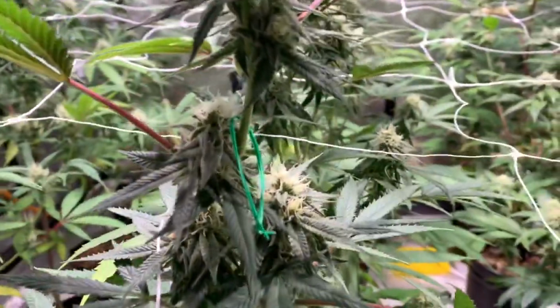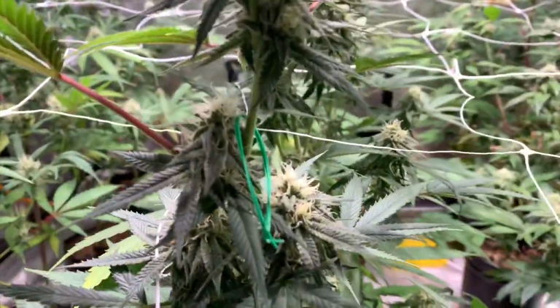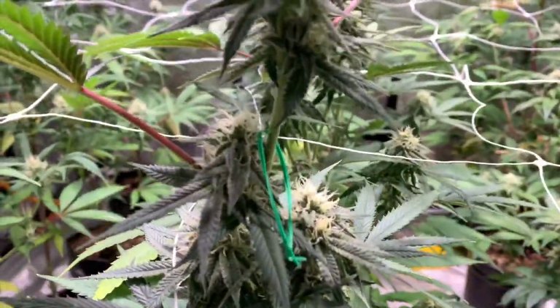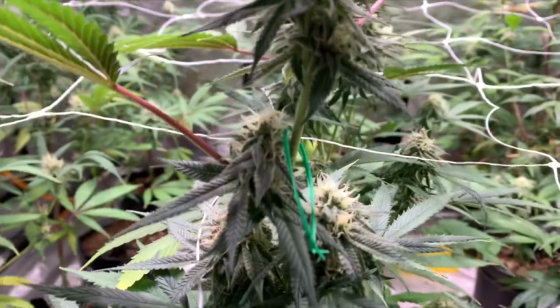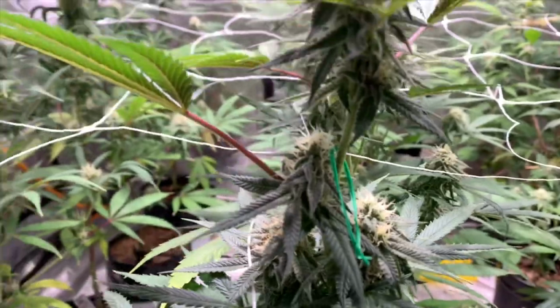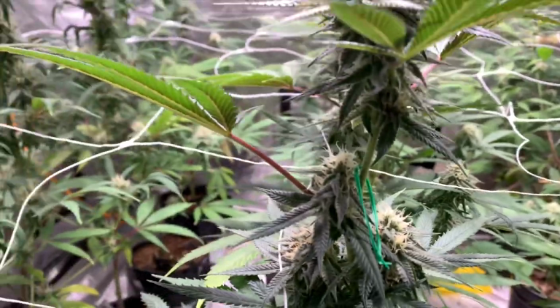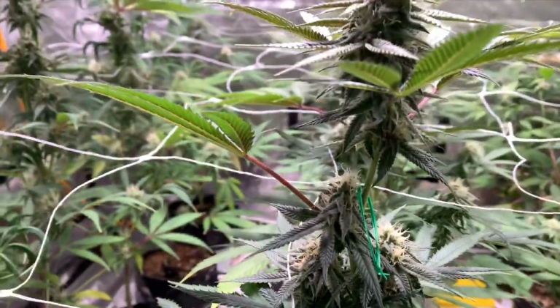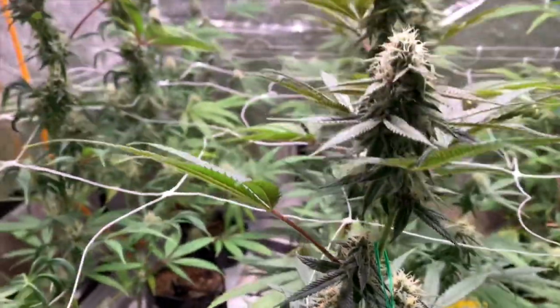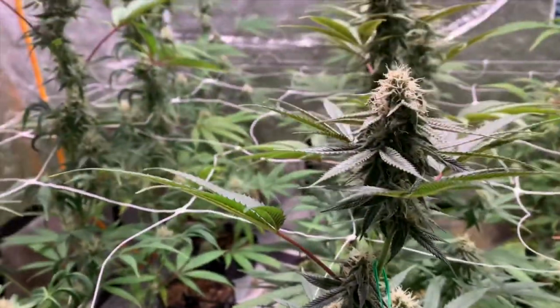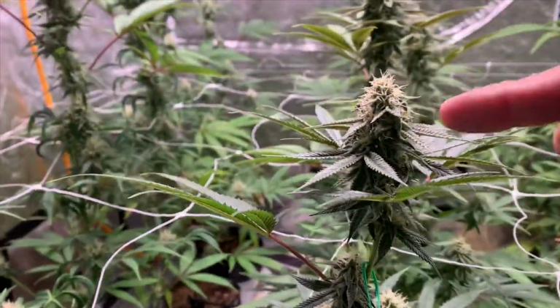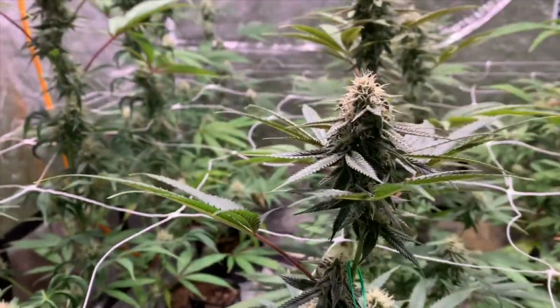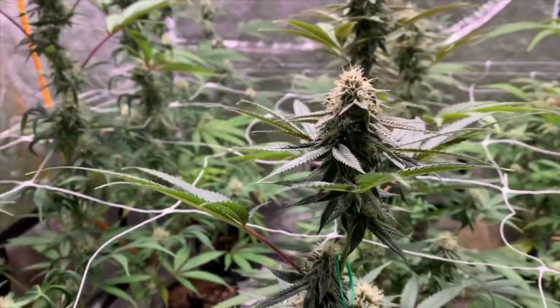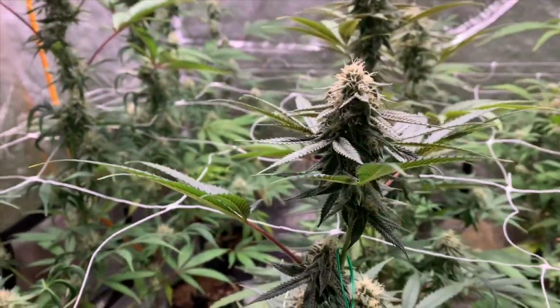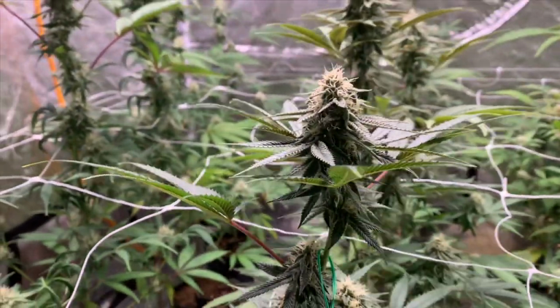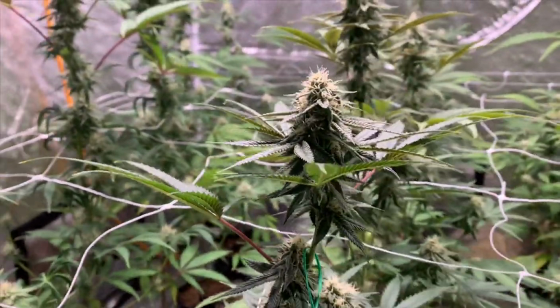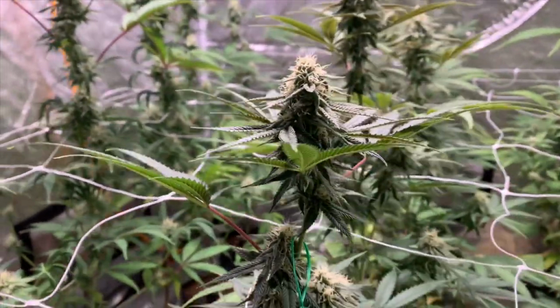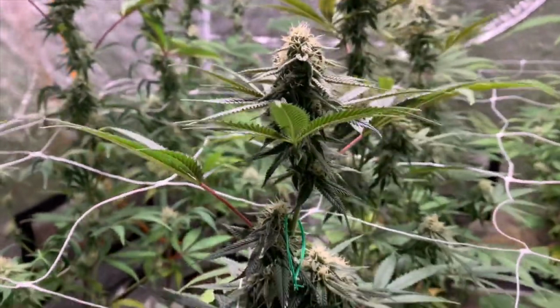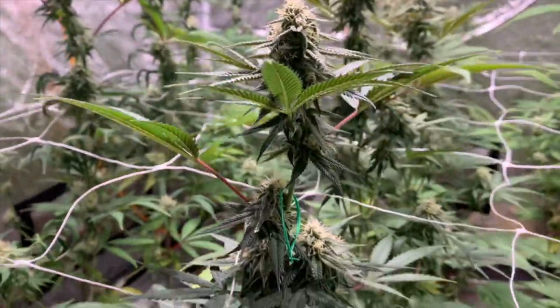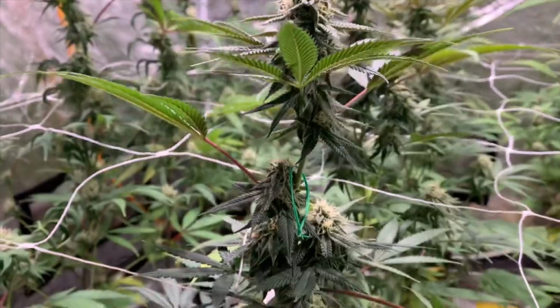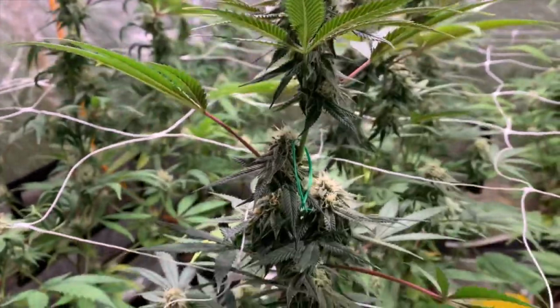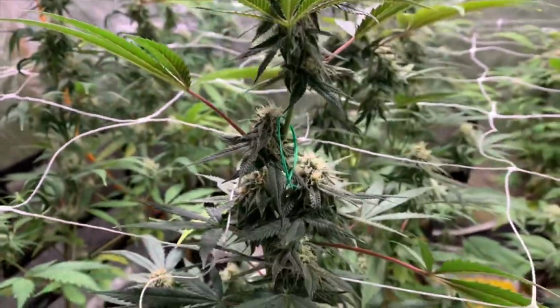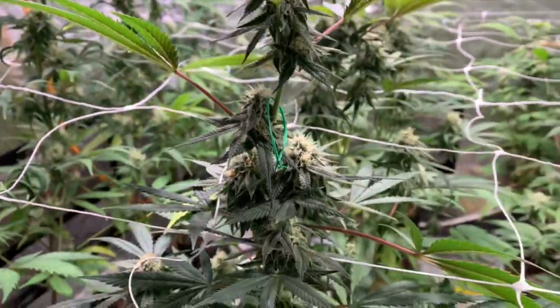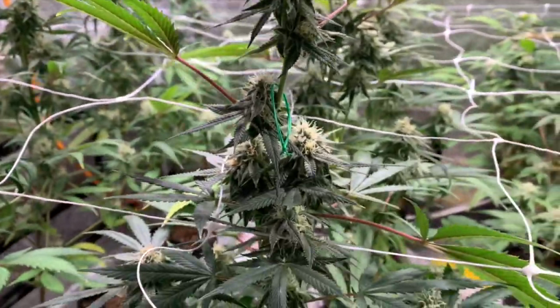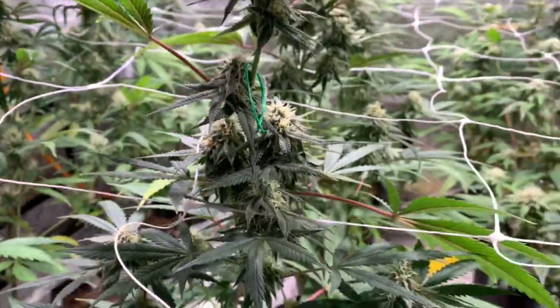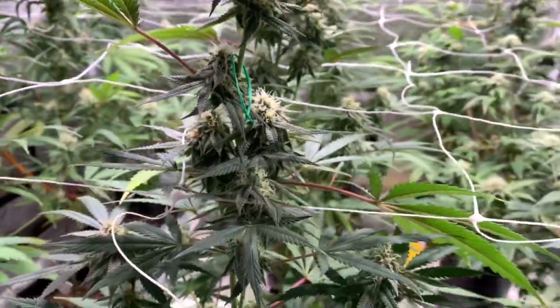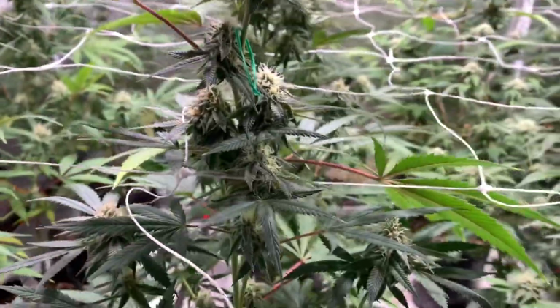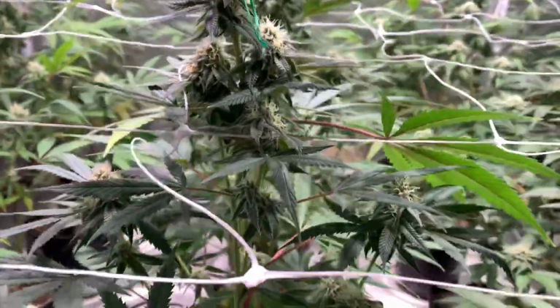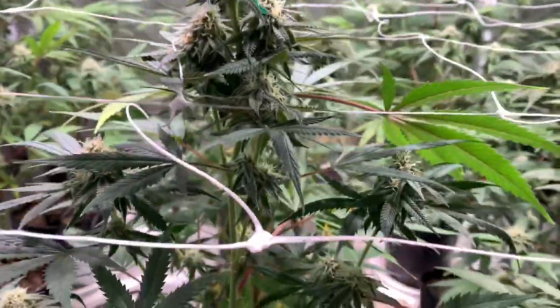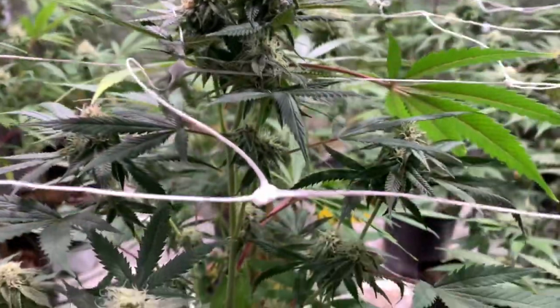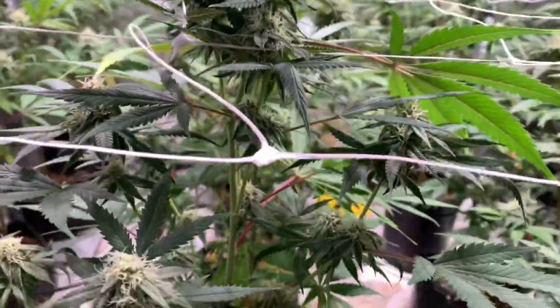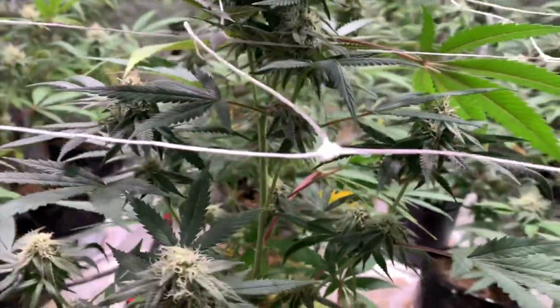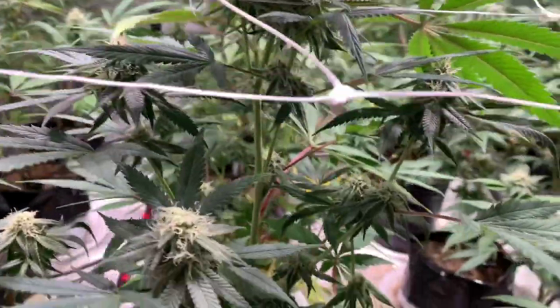I put a marker there because I hit this plant with some pollen, so hopefully I can make some killer crosses out of it. Excuse the baby in the background.